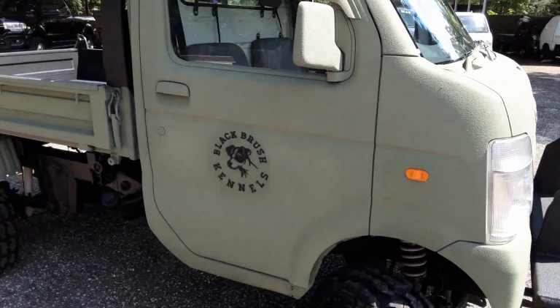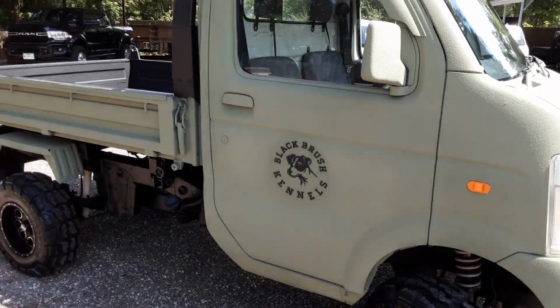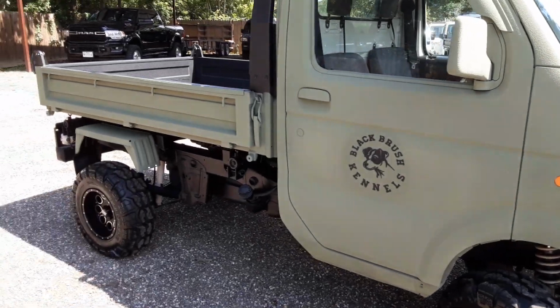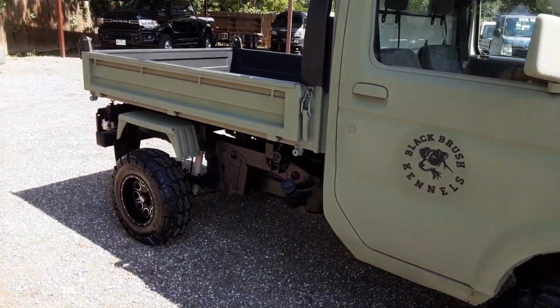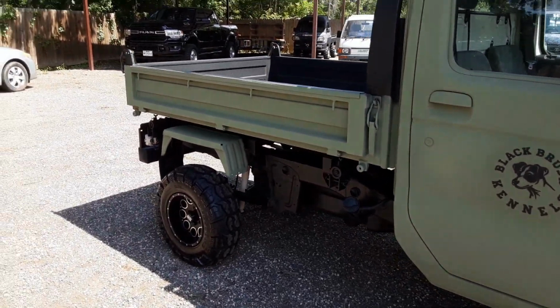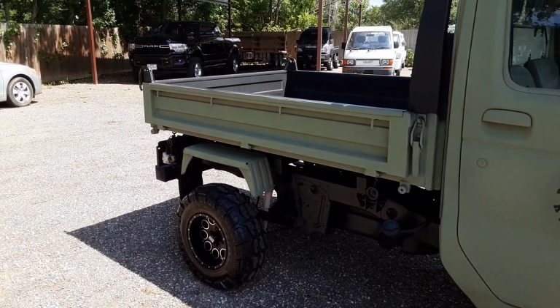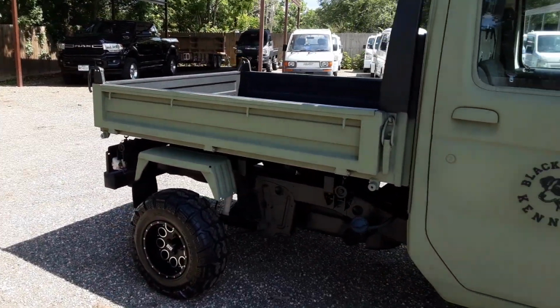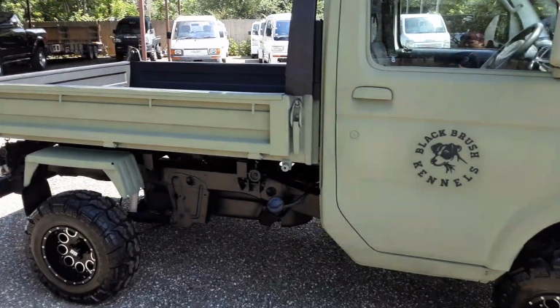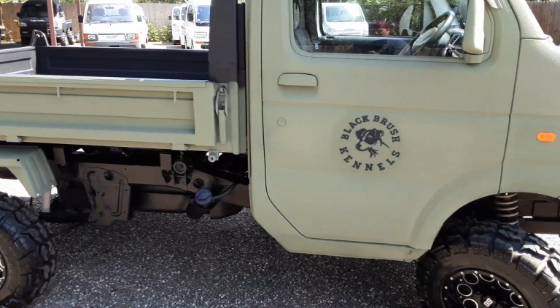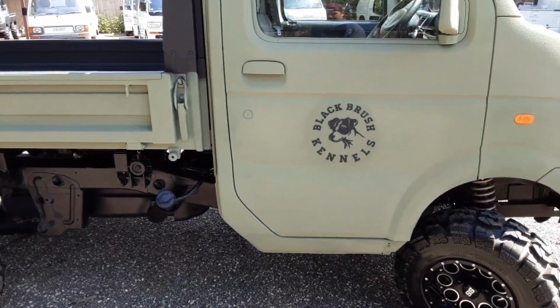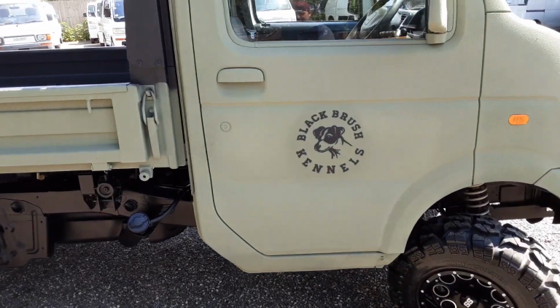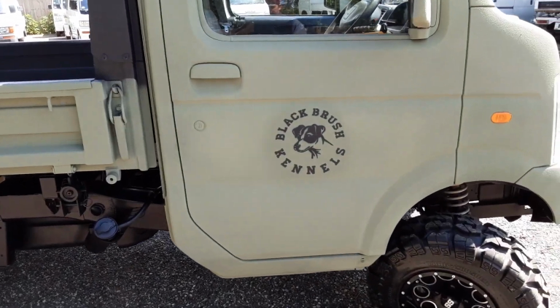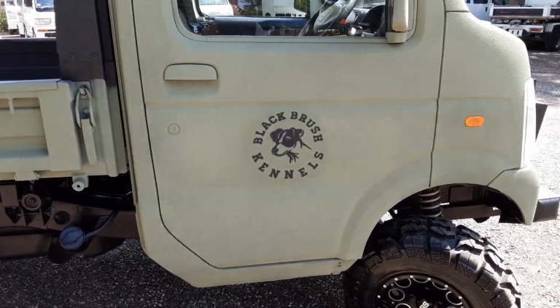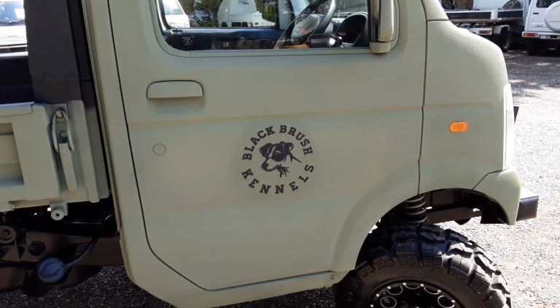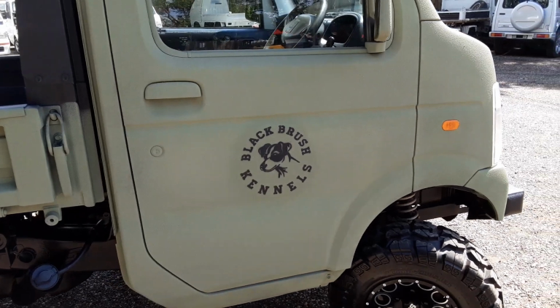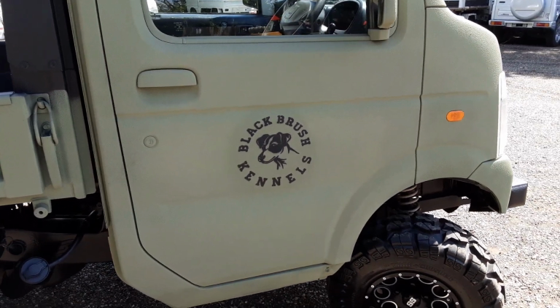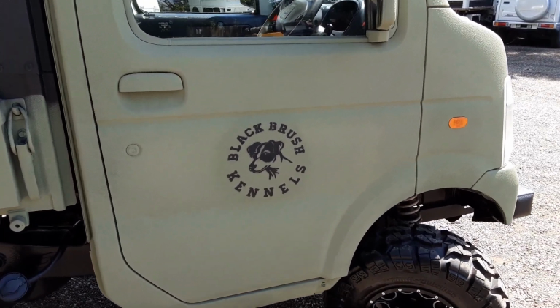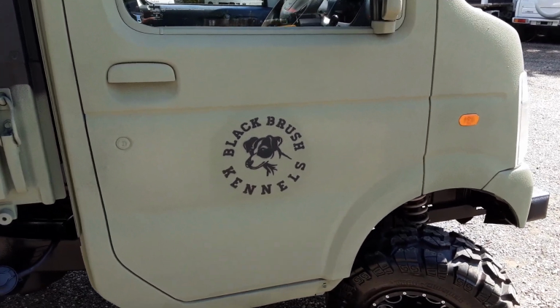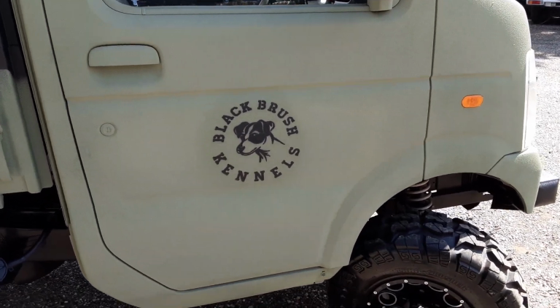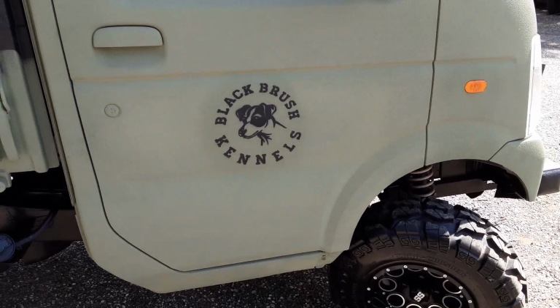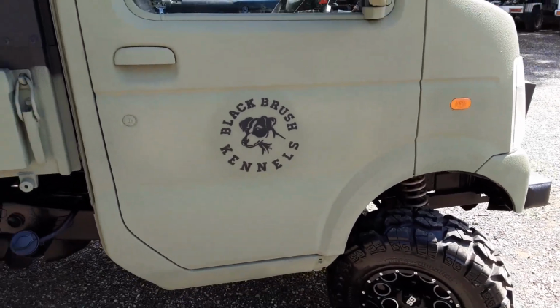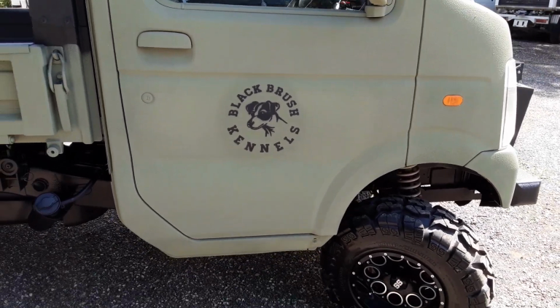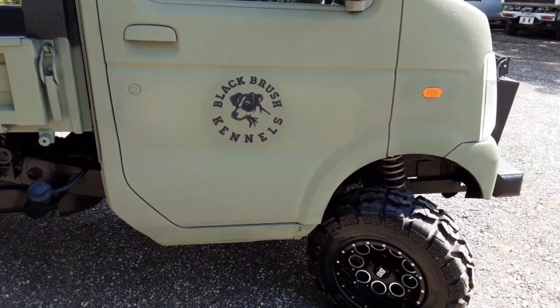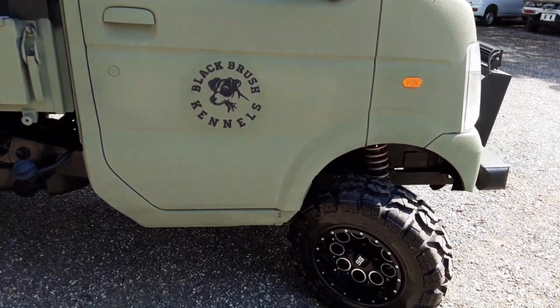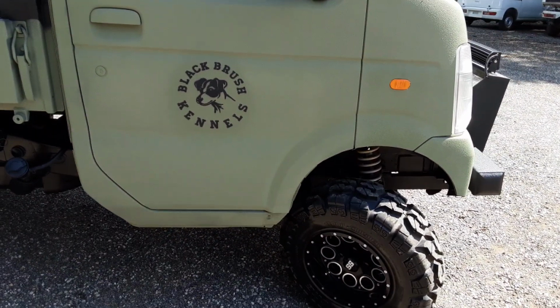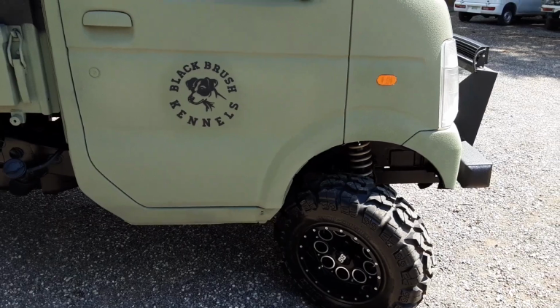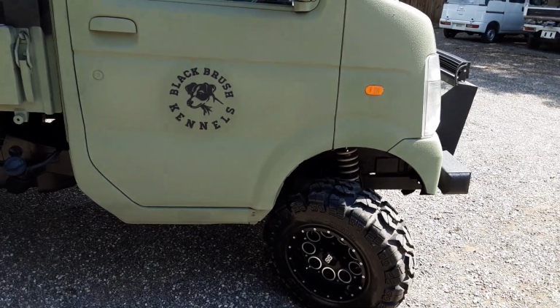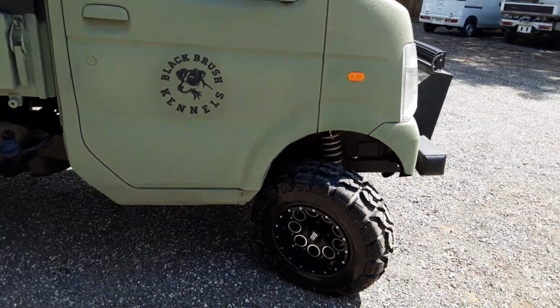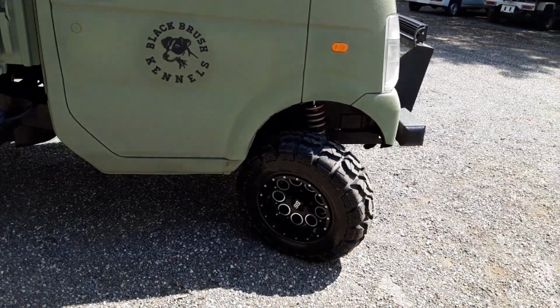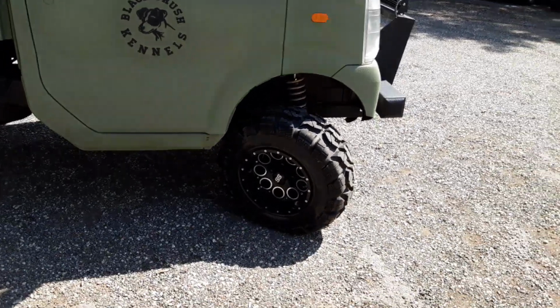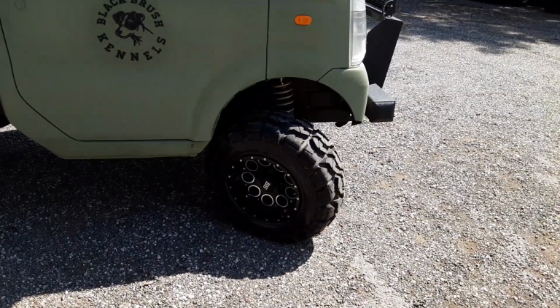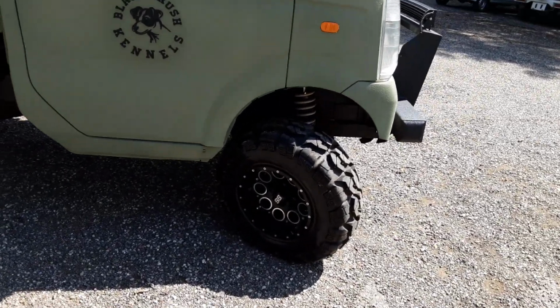Coming around the other side — he didn't do a lot of color to it. It's very simple: really nice army green. You can see he's got his logo right here — Black Brush Kennels. The truck is just black and green, so I decided not to add any extra color and just leave it plain.